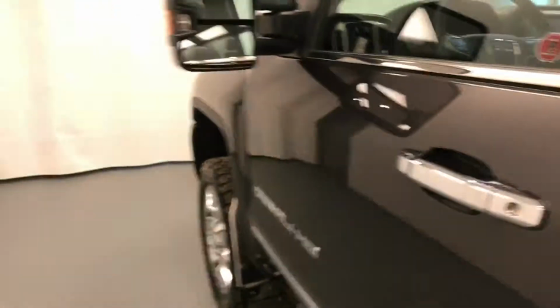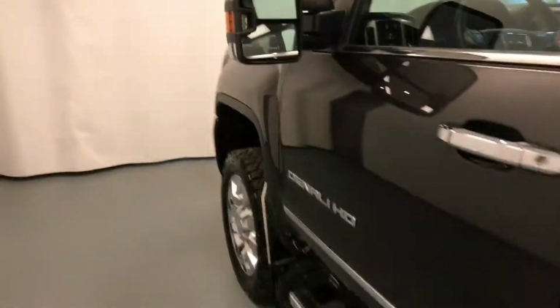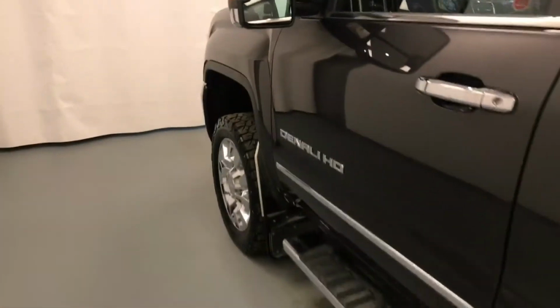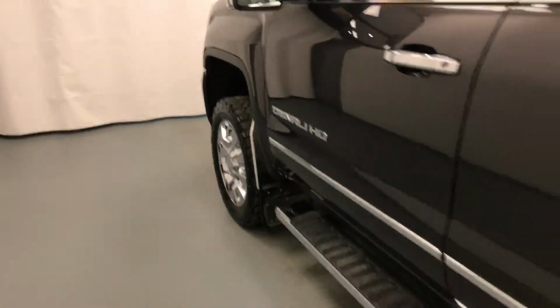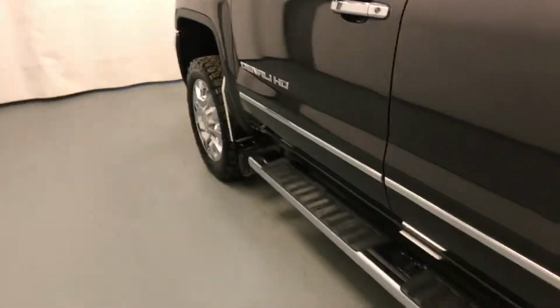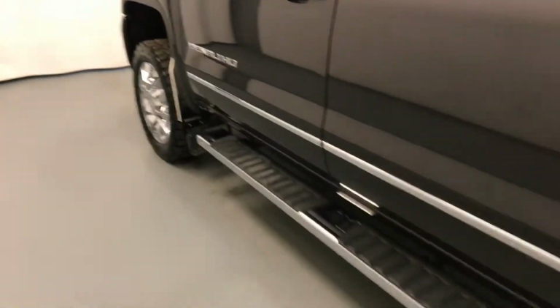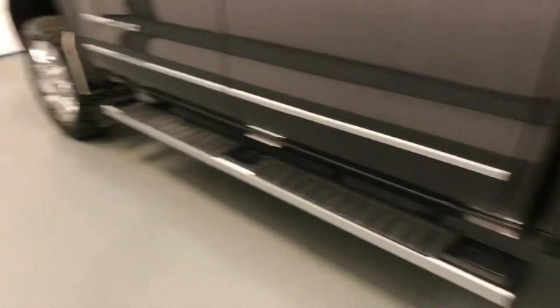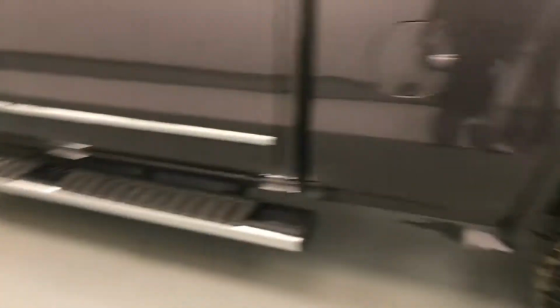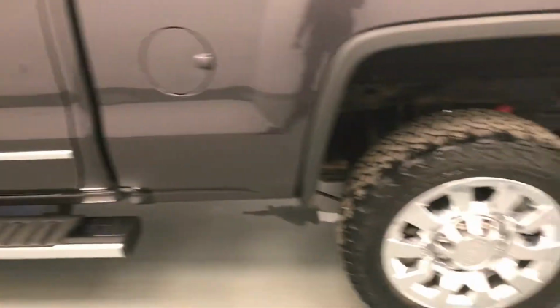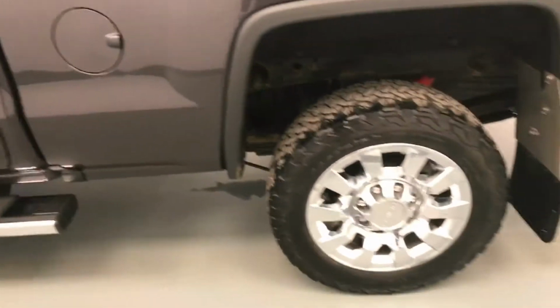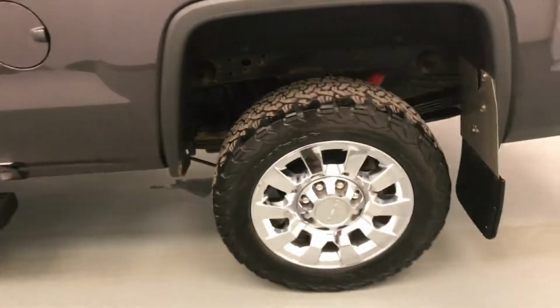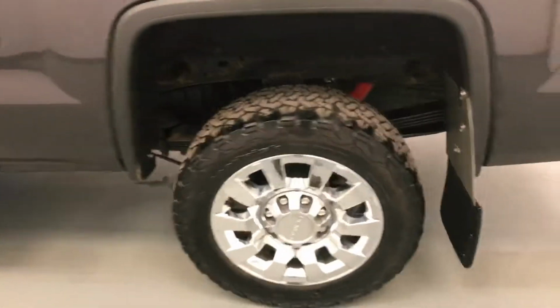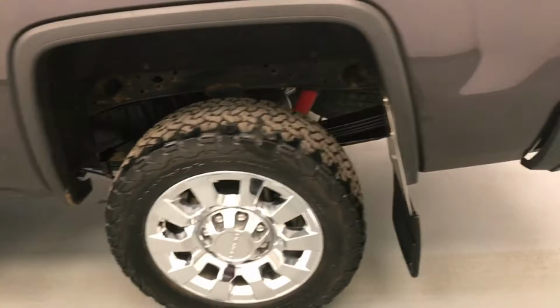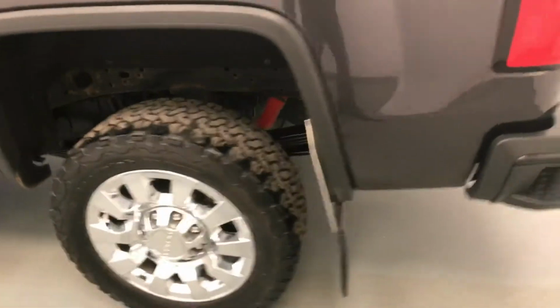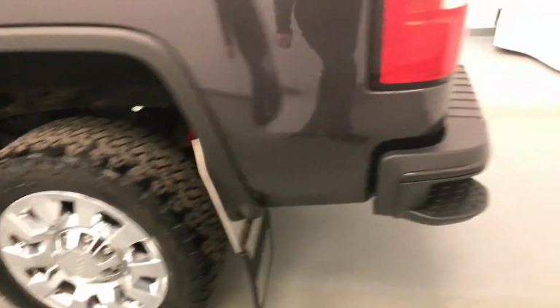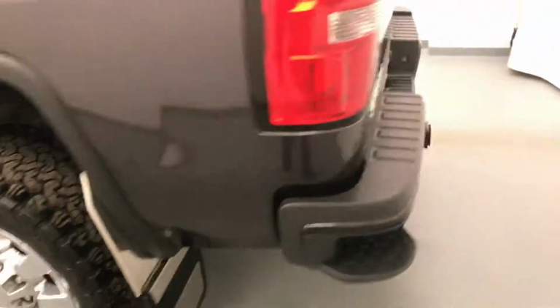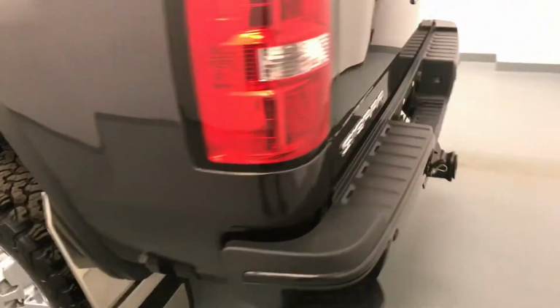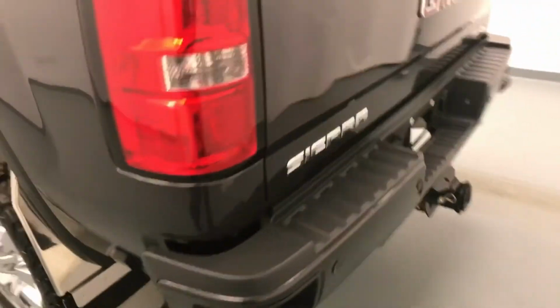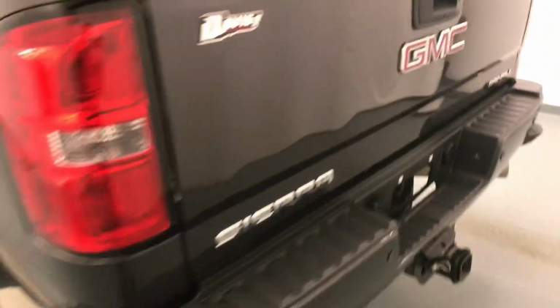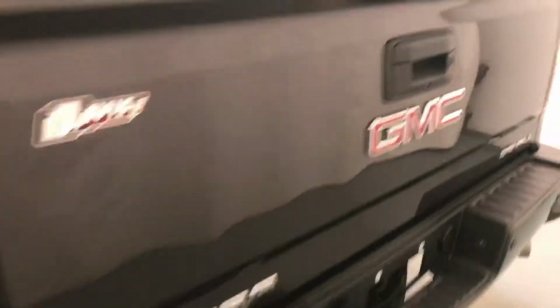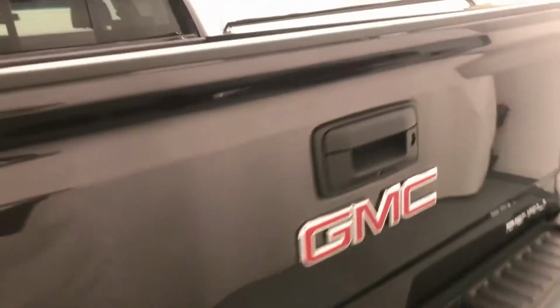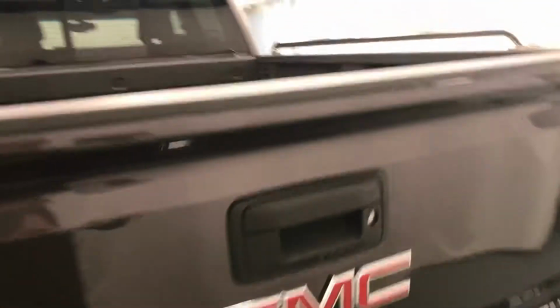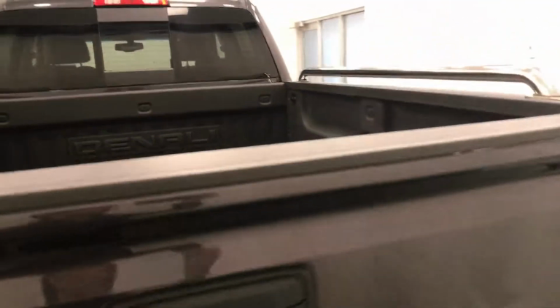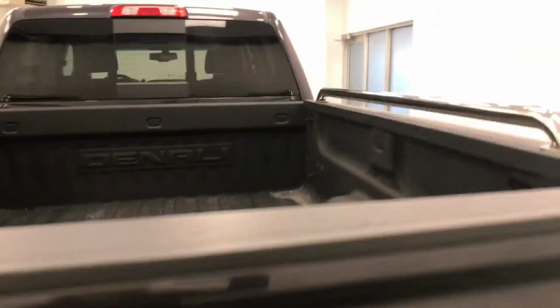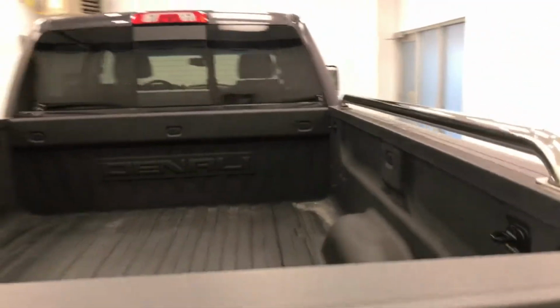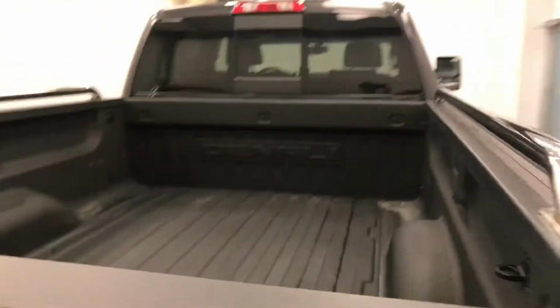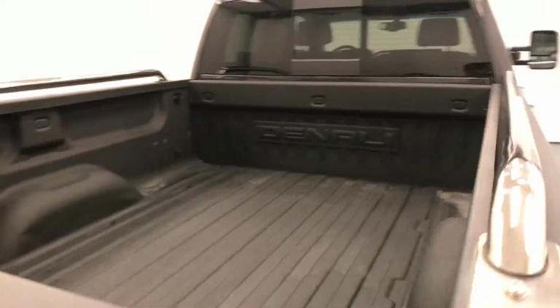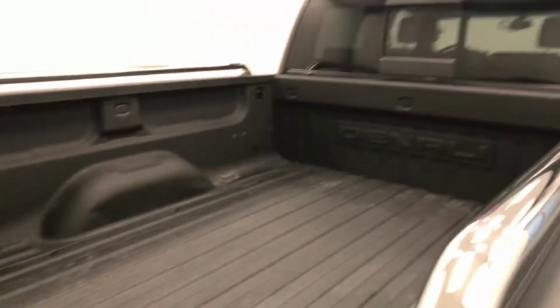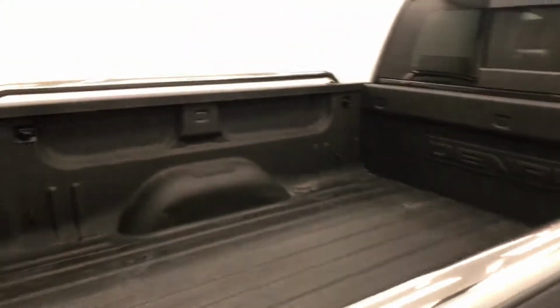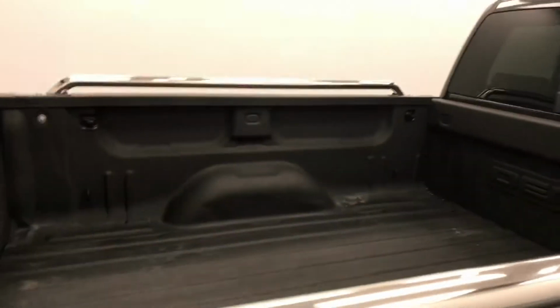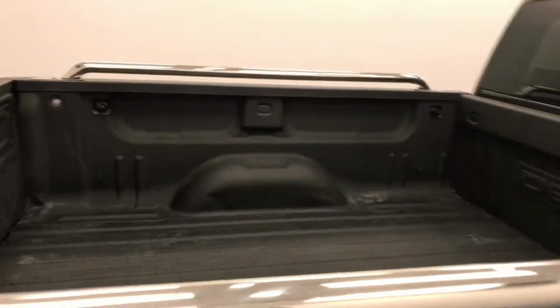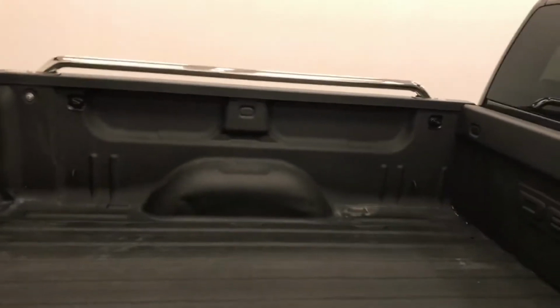Moving on to exterior features, we have running boards, 20 inch chrome alloy rims, mud flaps, tailgate step, rear parking assist, backup camera, box rails, spray on box liner, and more cargo space.